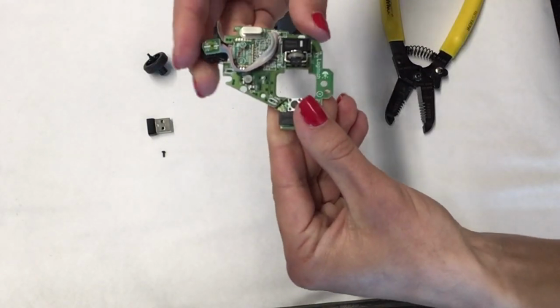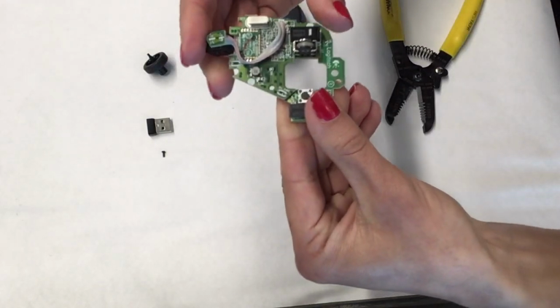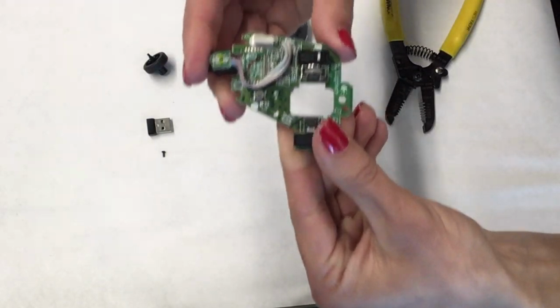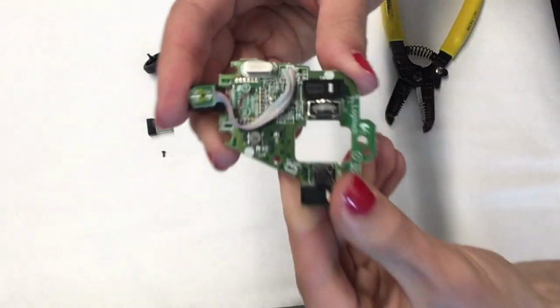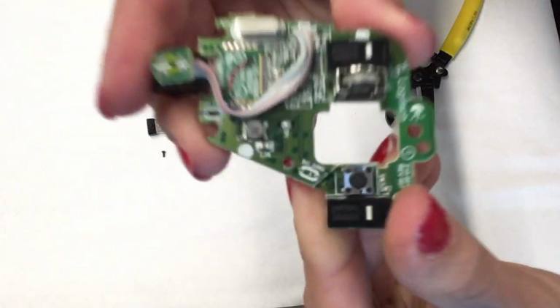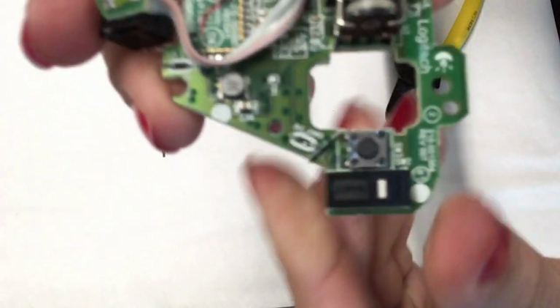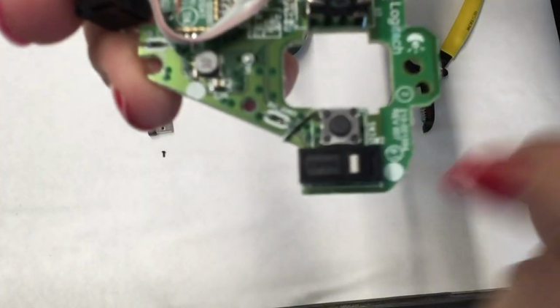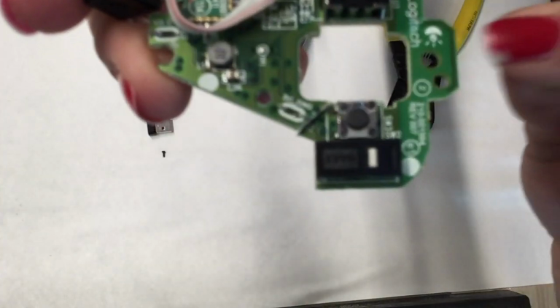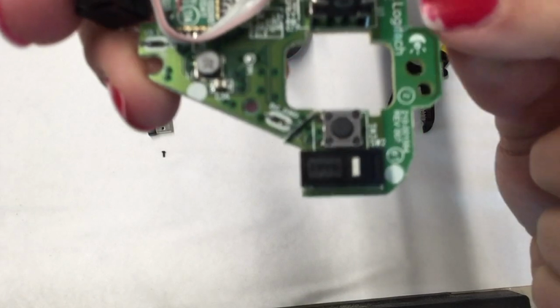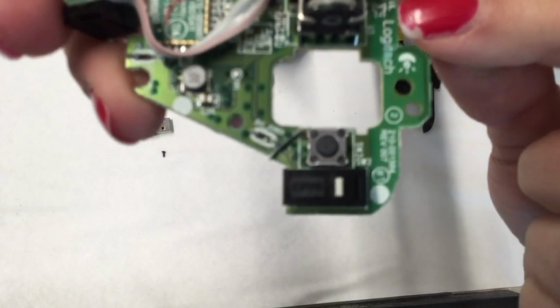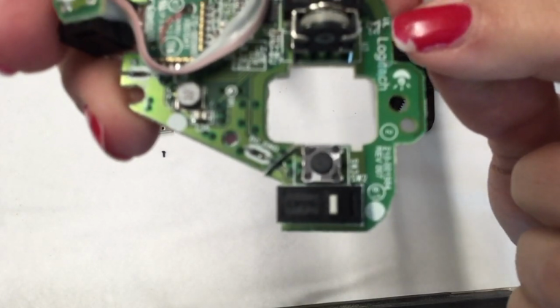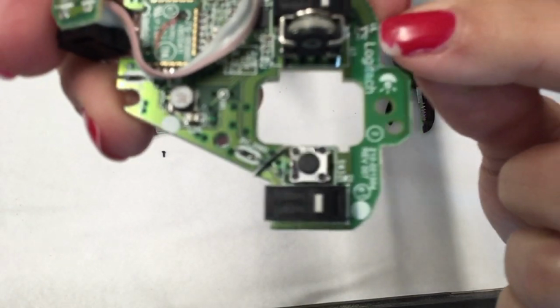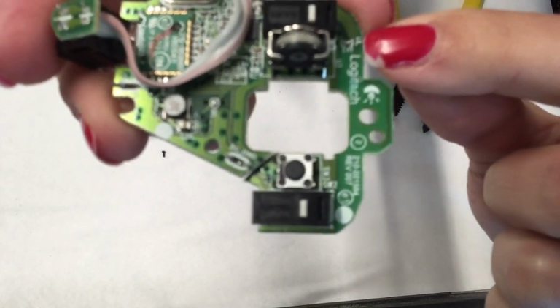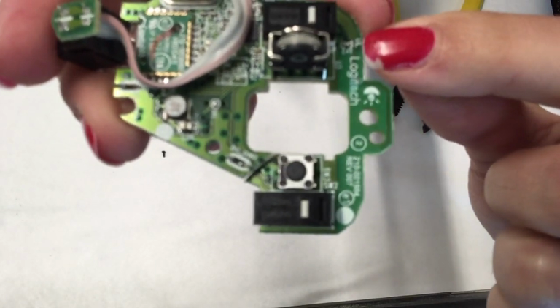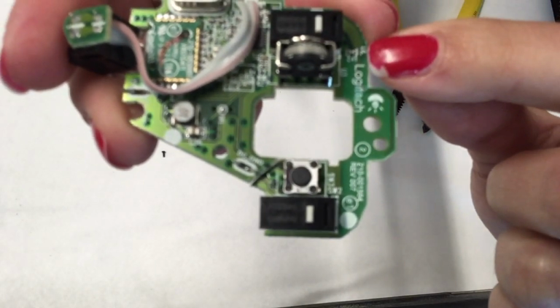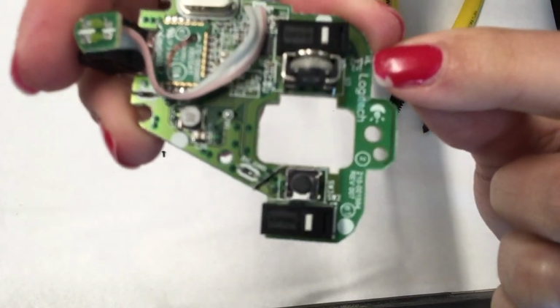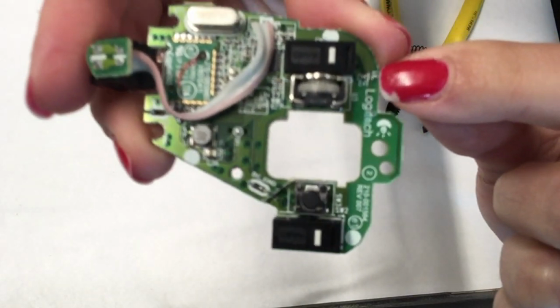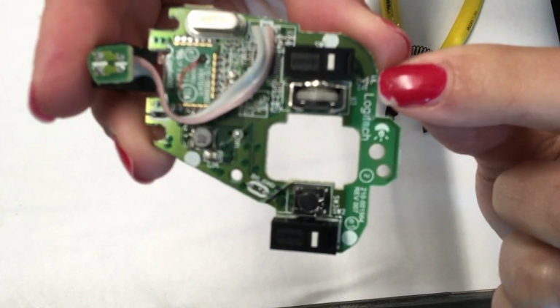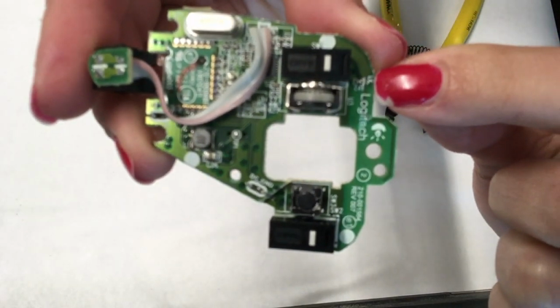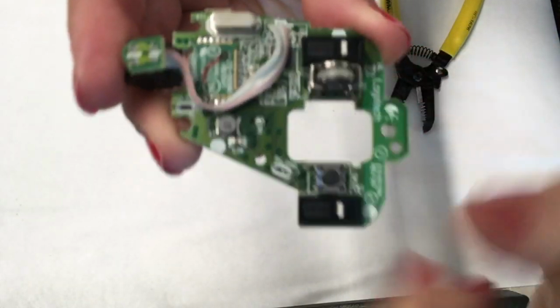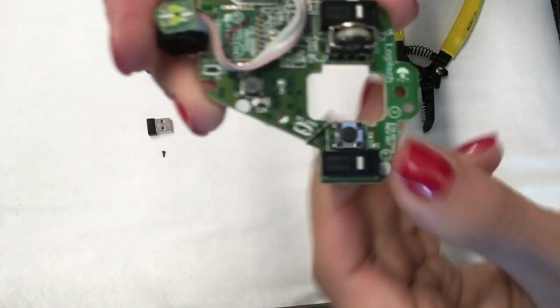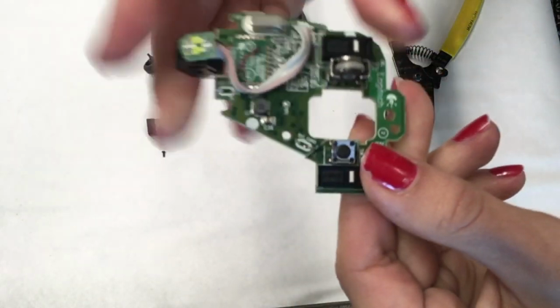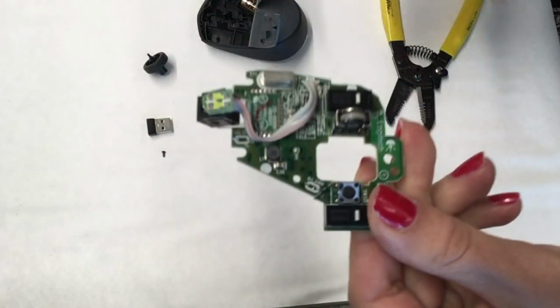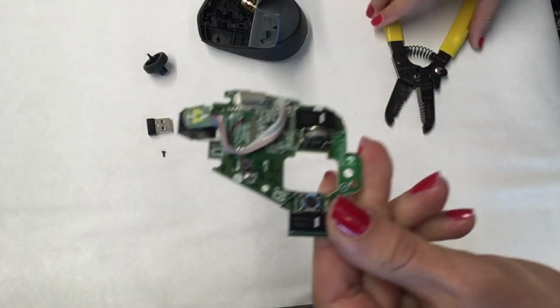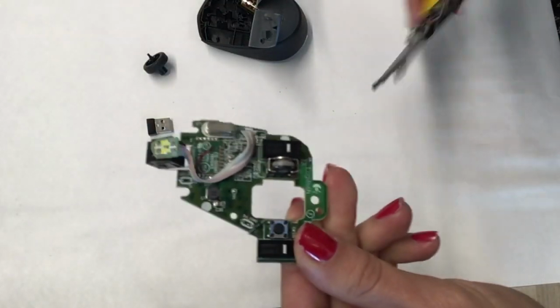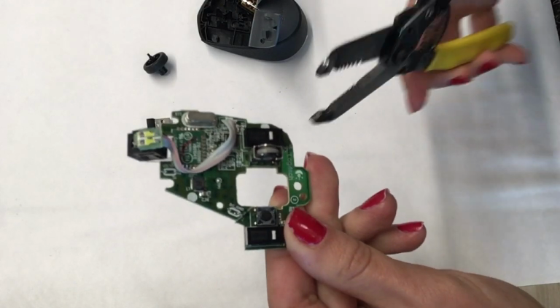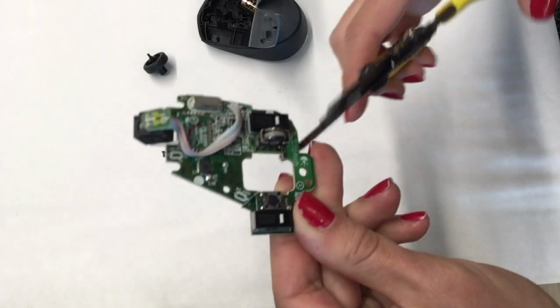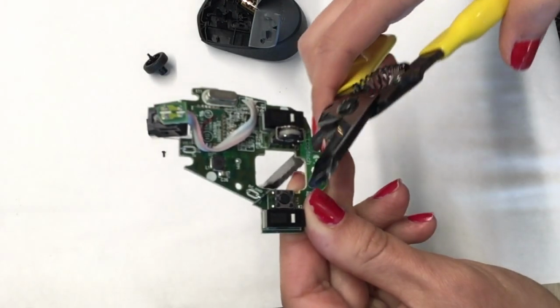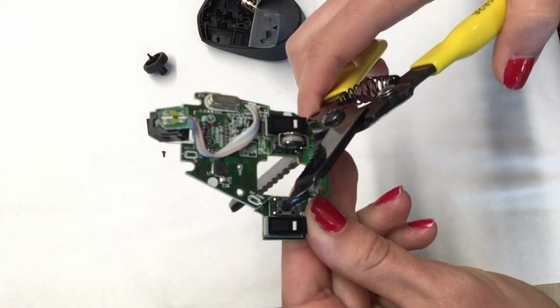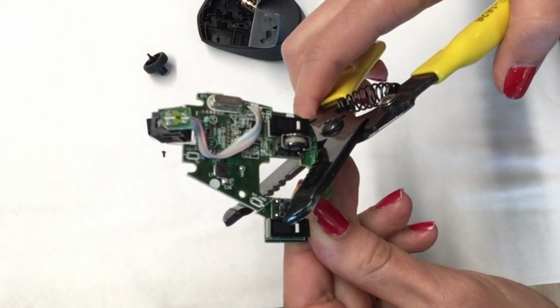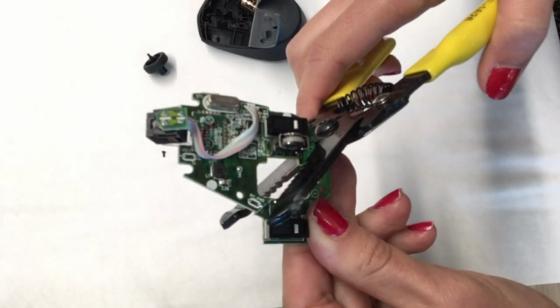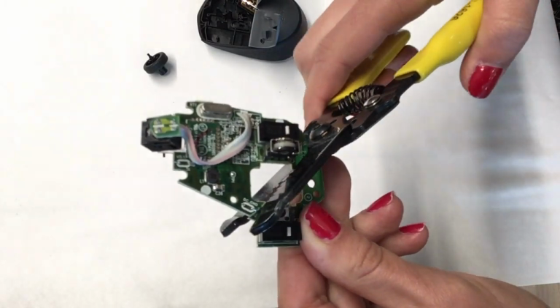You will want to maintain the board pin out on this side. So now you can go ahead and cut the second part of your board.